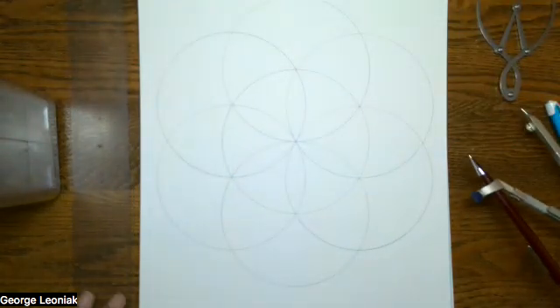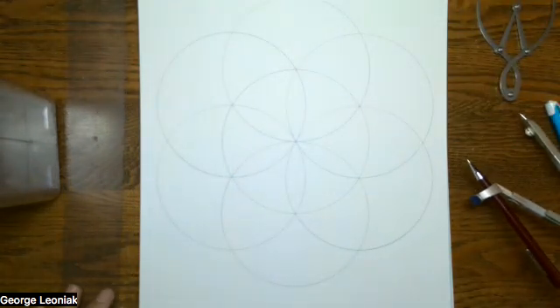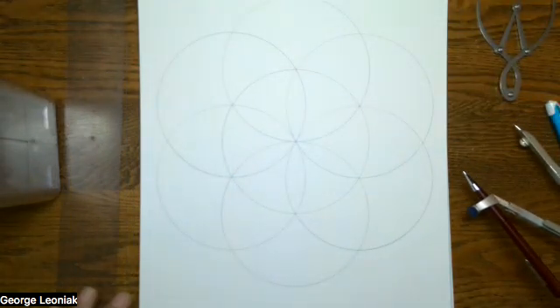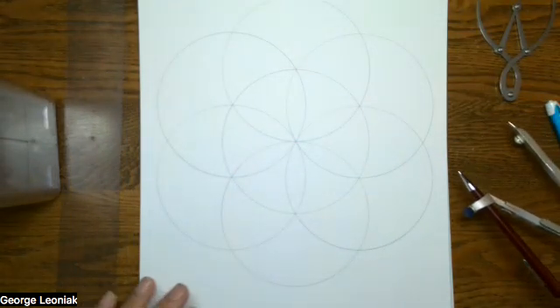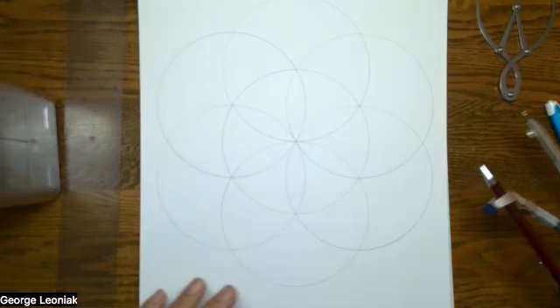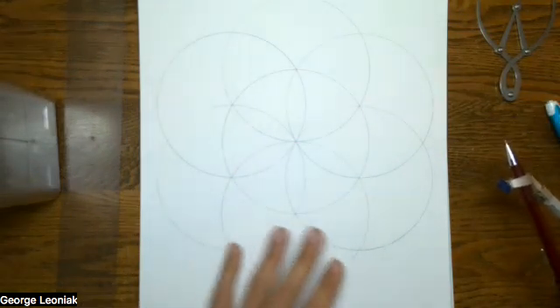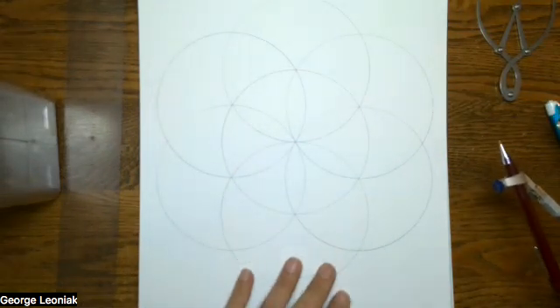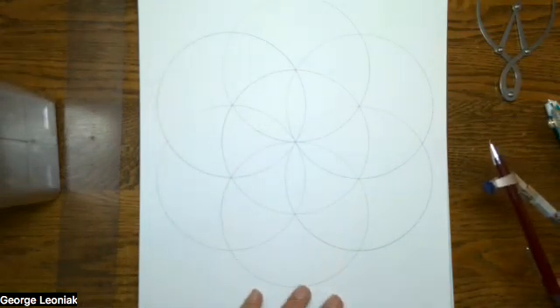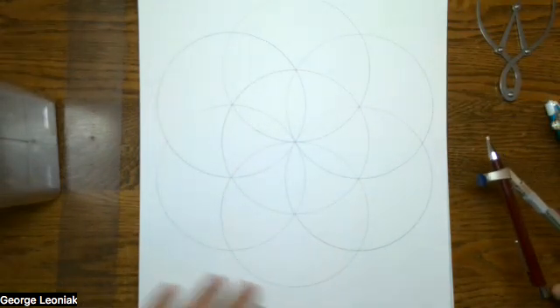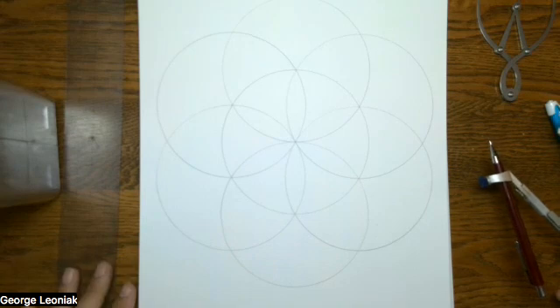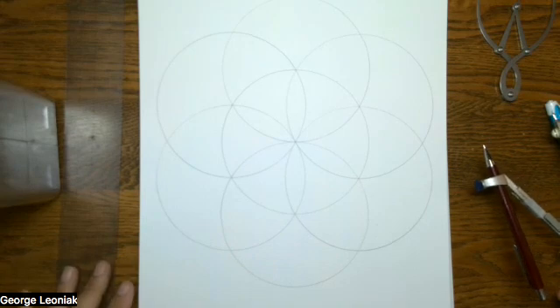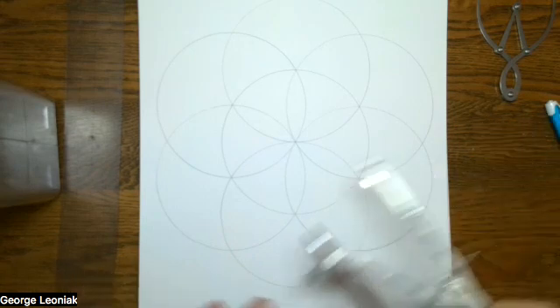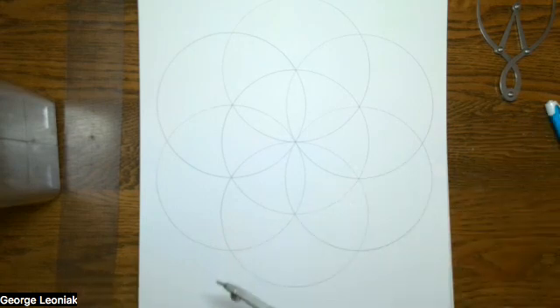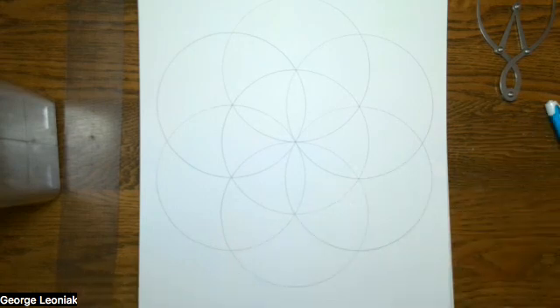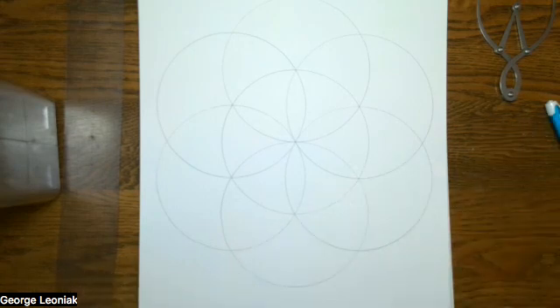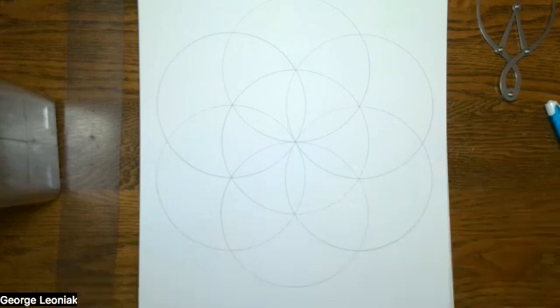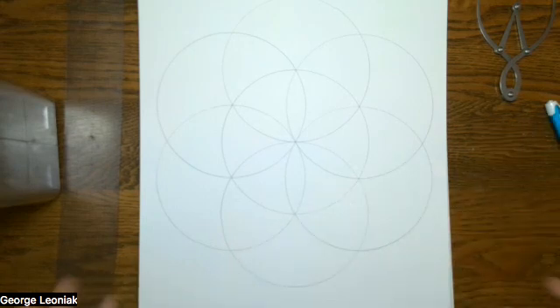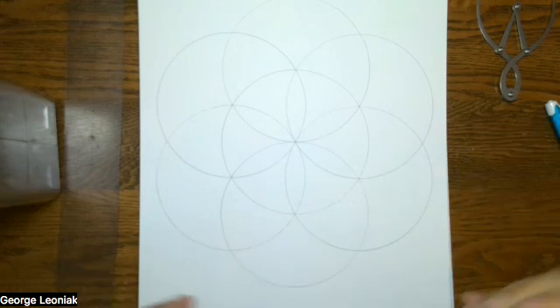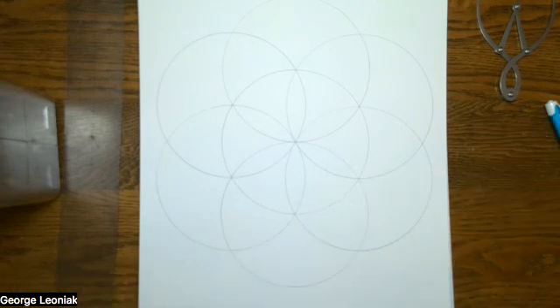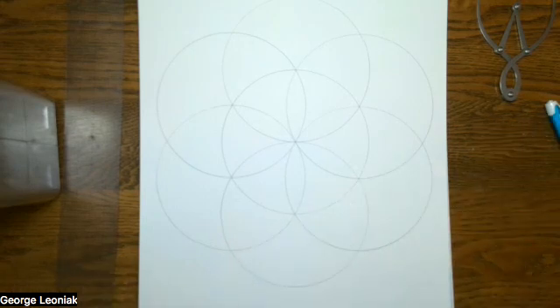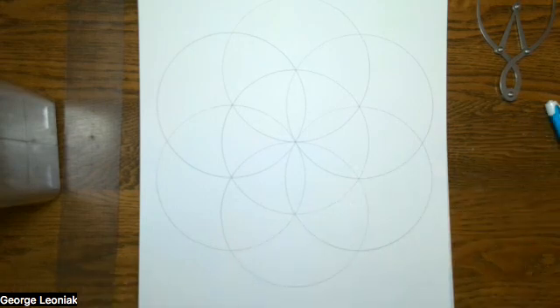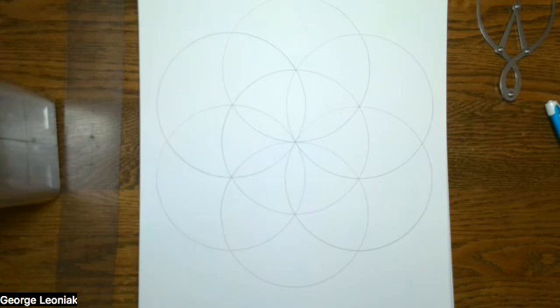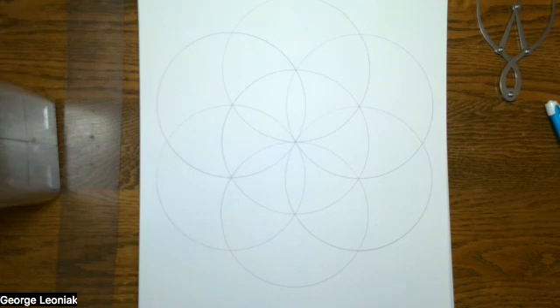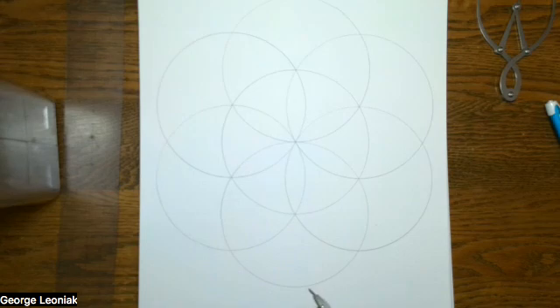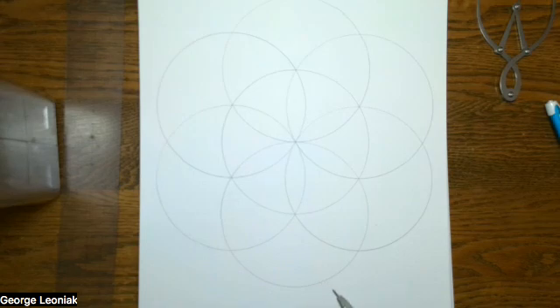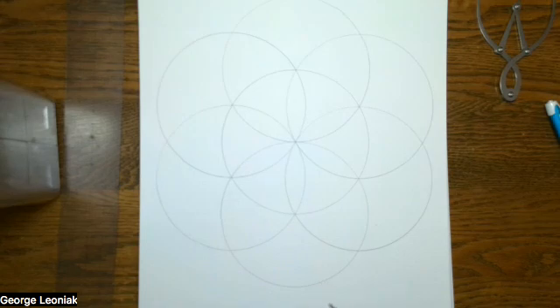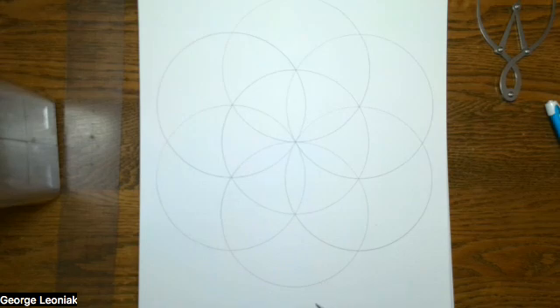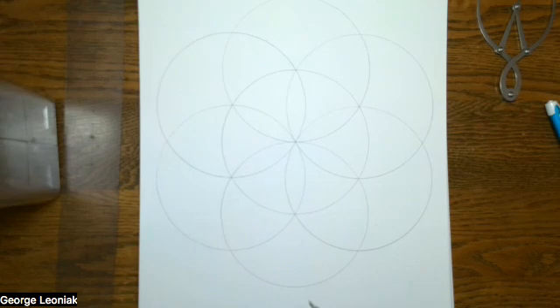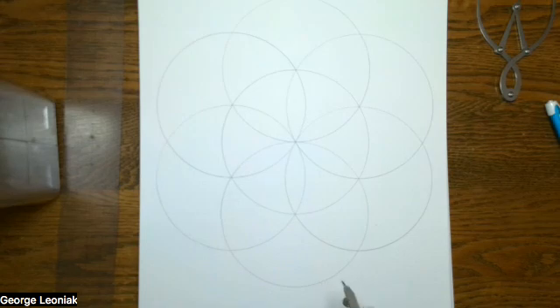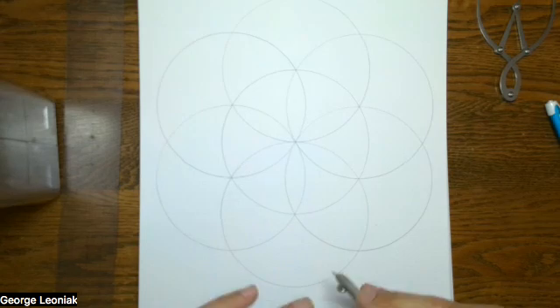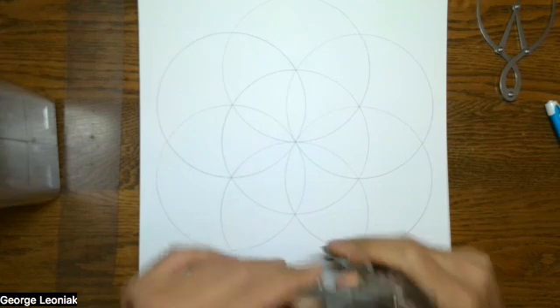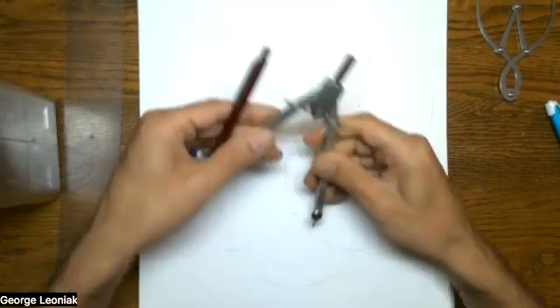So we've done our Seat of Life drawing there. And we're going to draw one of the foundation drawings in sacred geometry. And now we'll add the golden ratio.